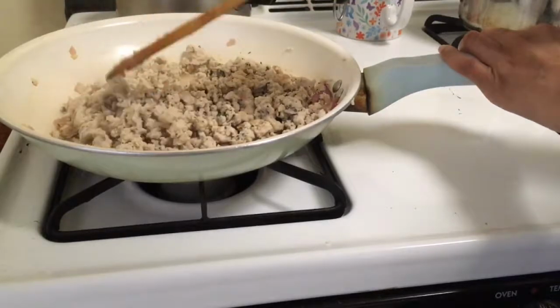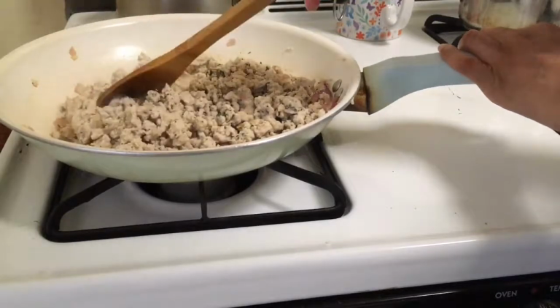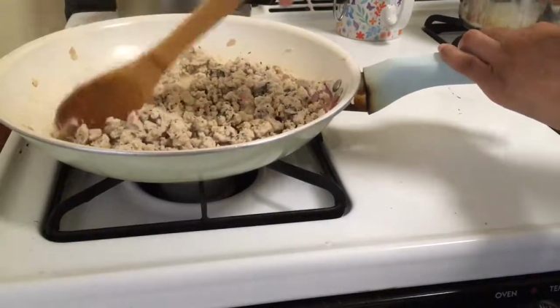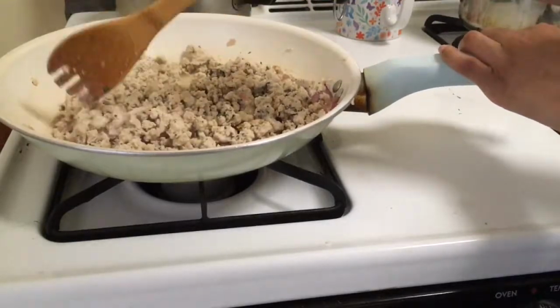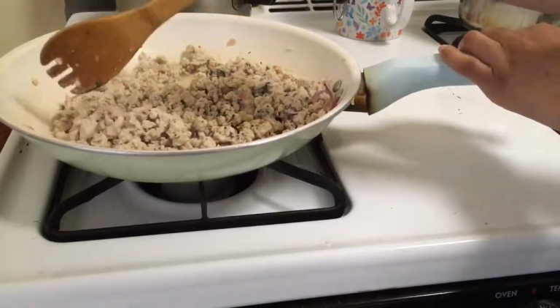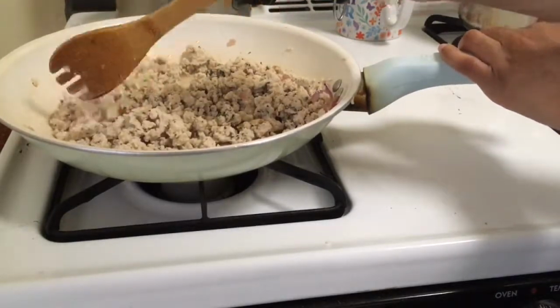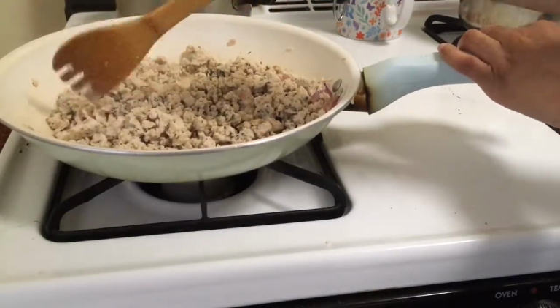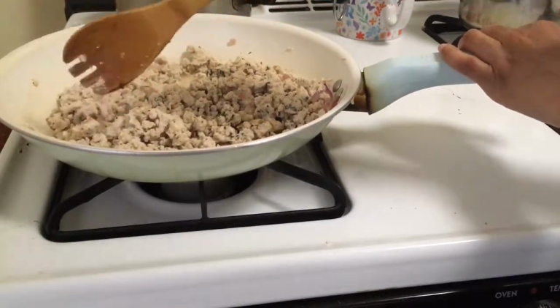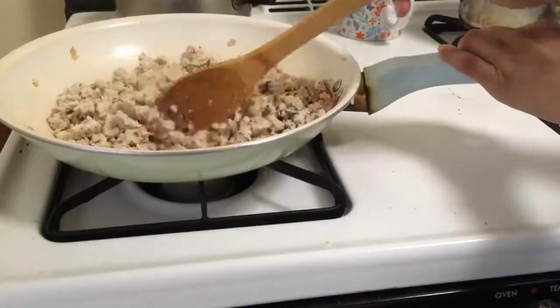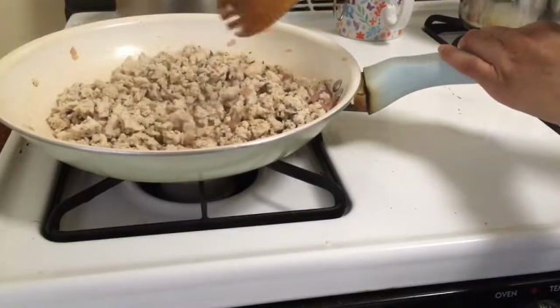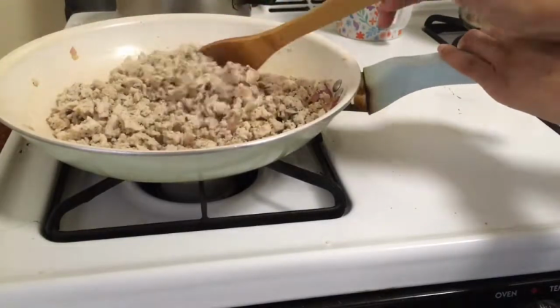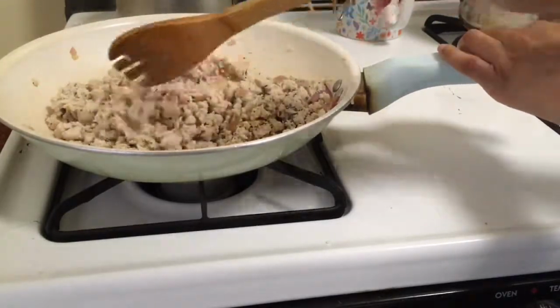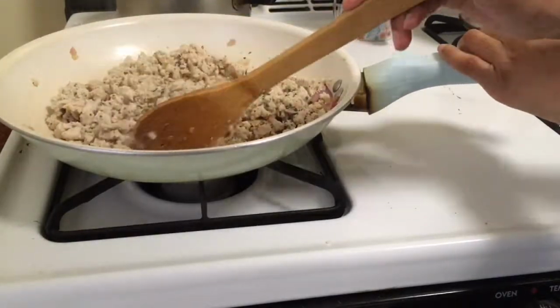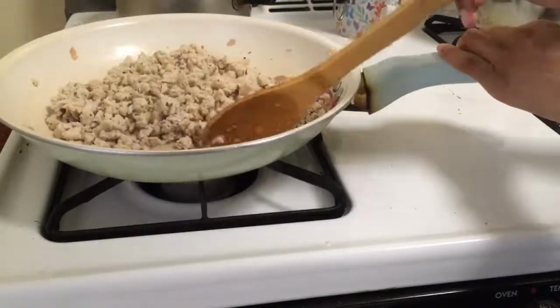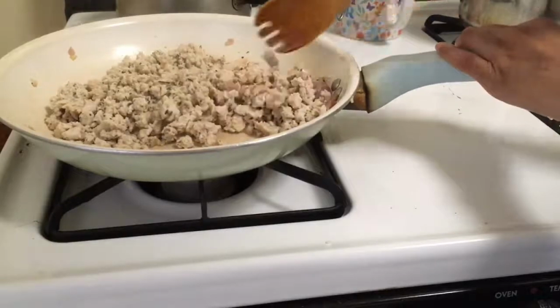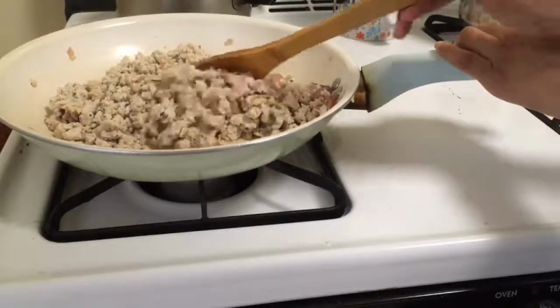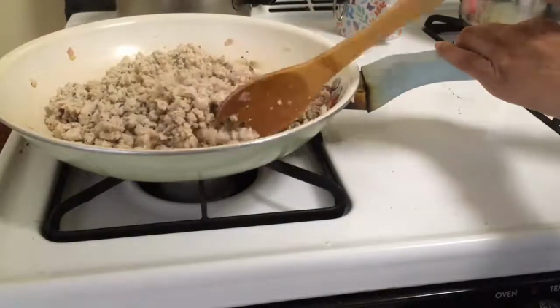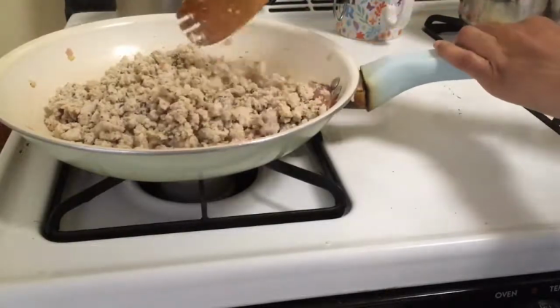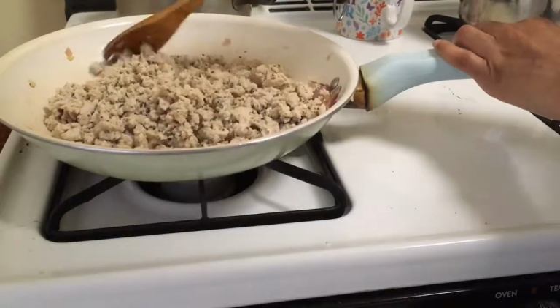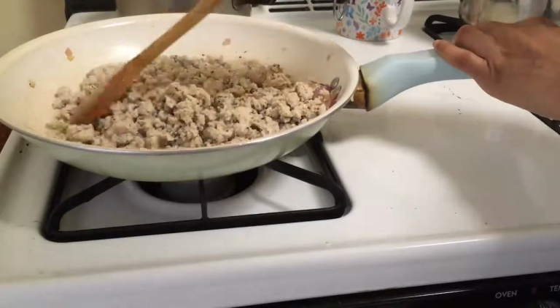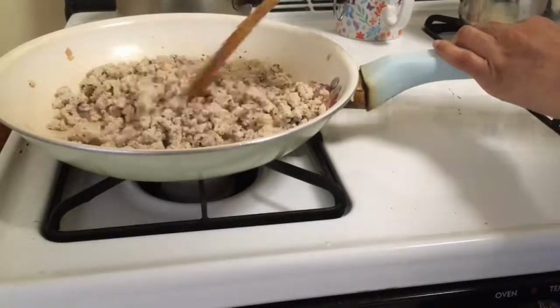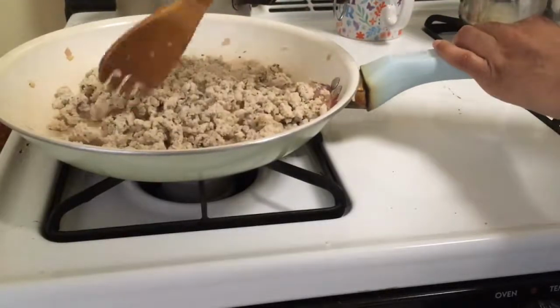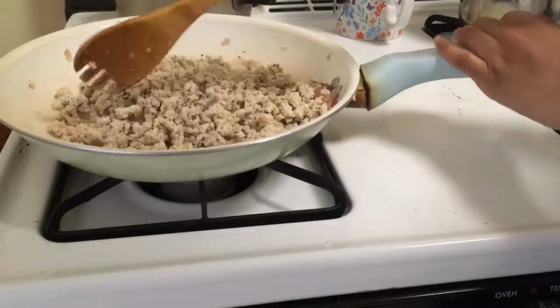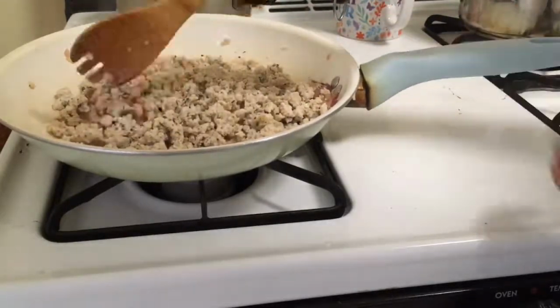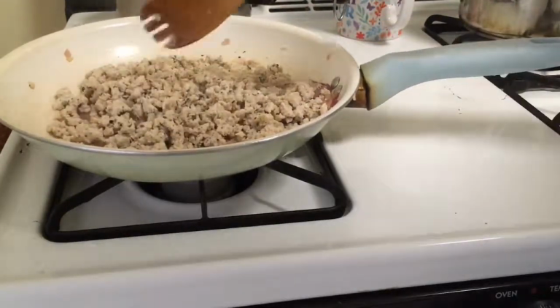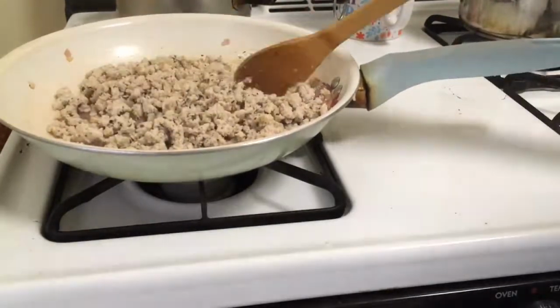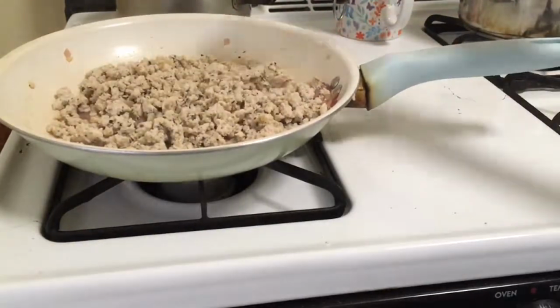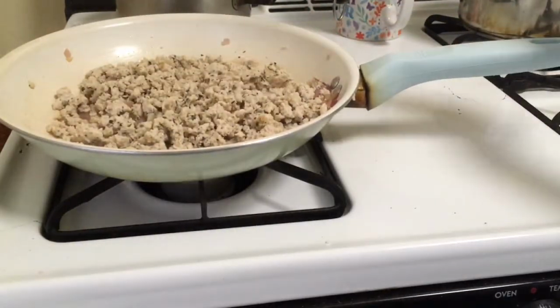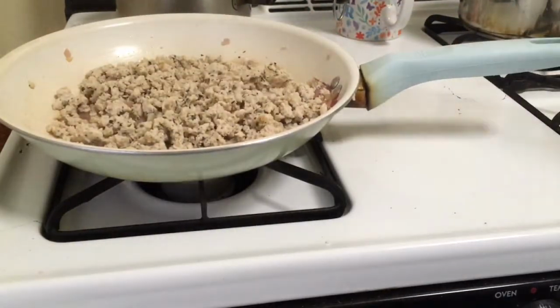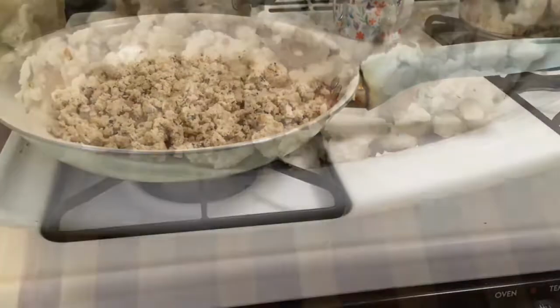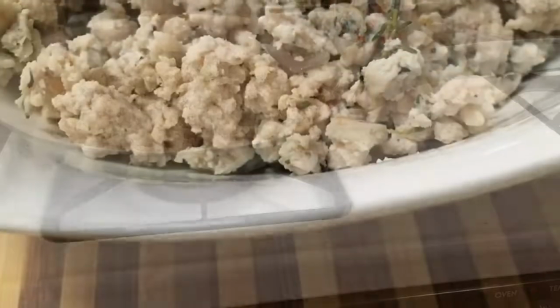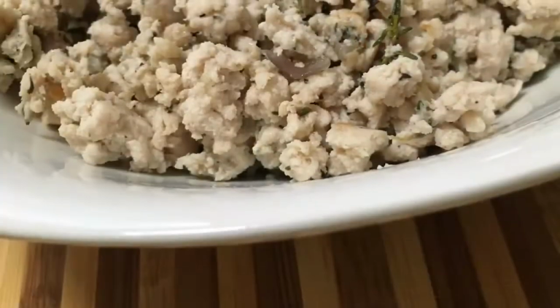You can use the seasoned ground meat once it's finished in a salad, in tacos, or pretty much anything — eat it with a side of sweet potatoes, whatever you want.